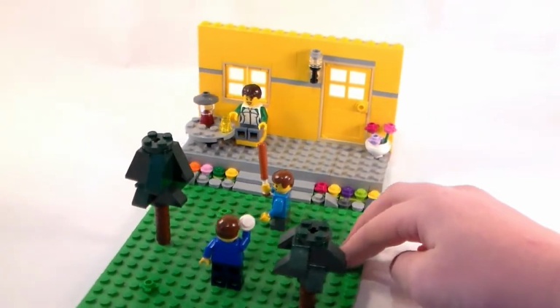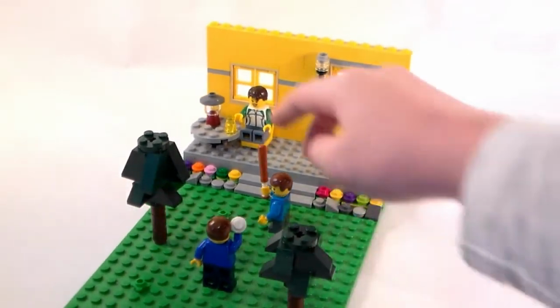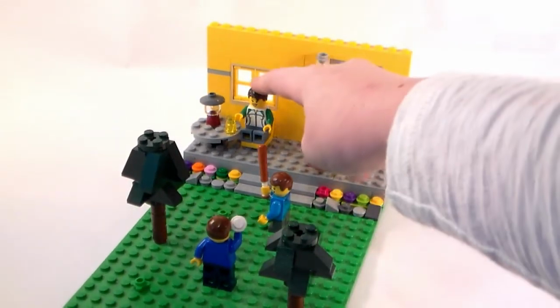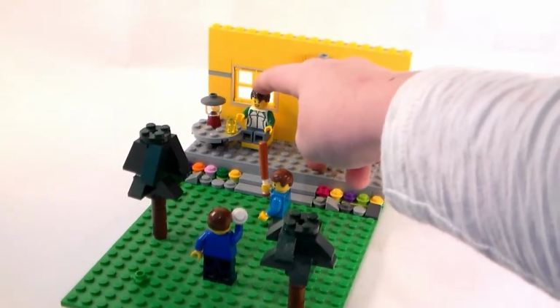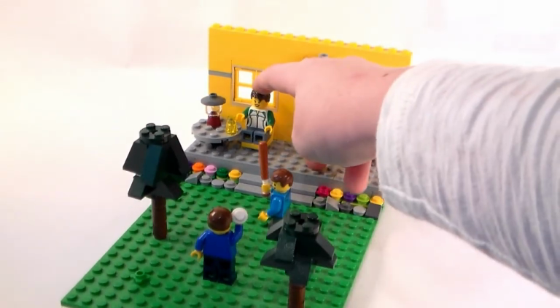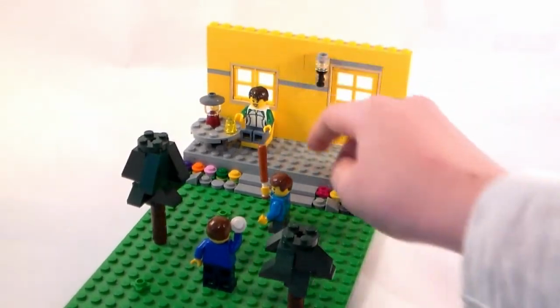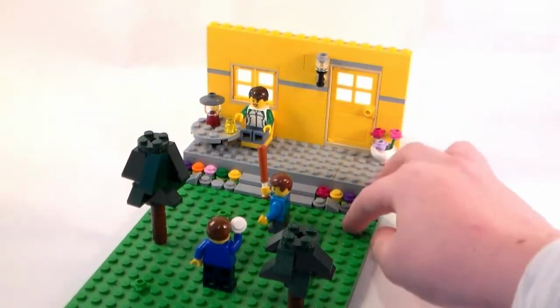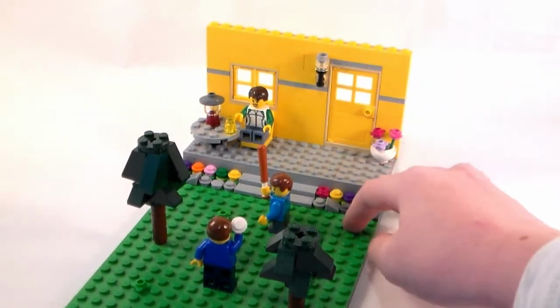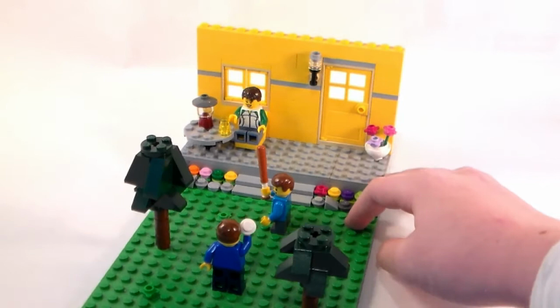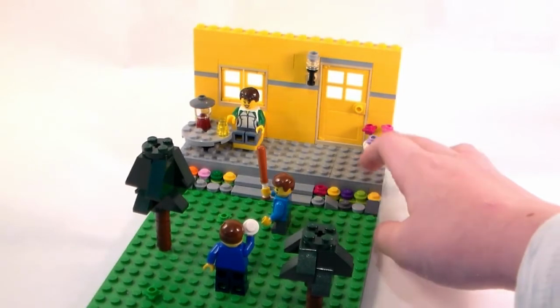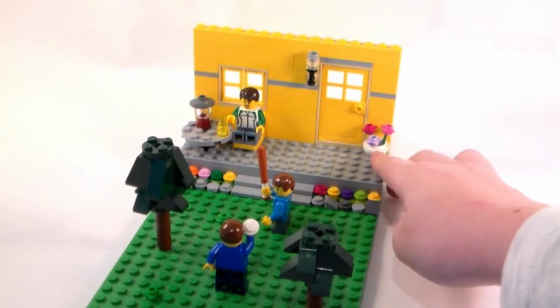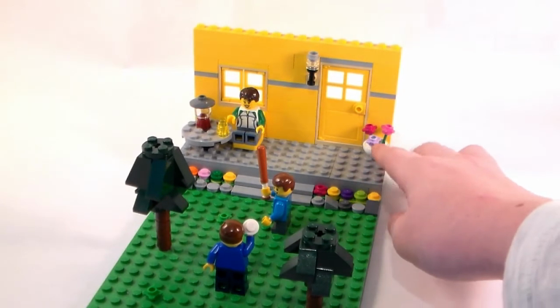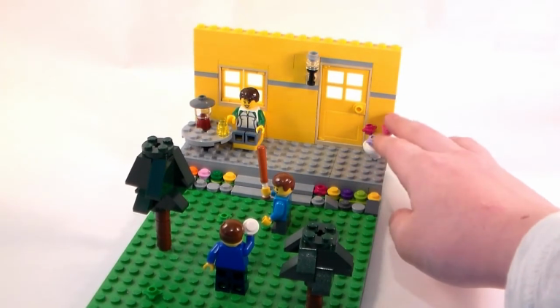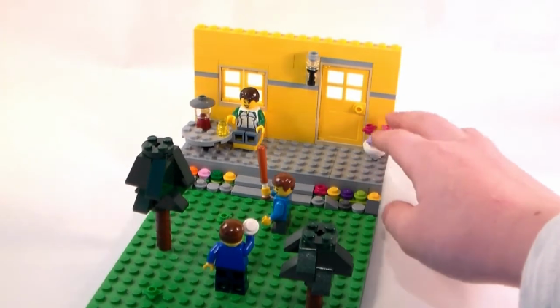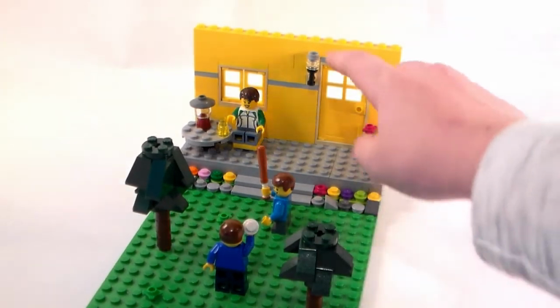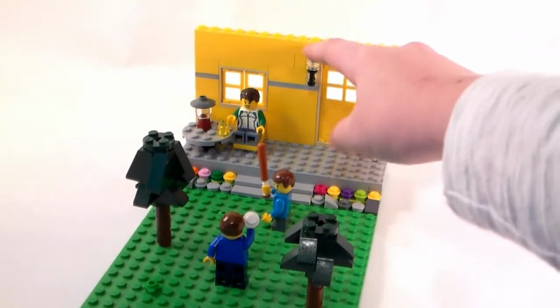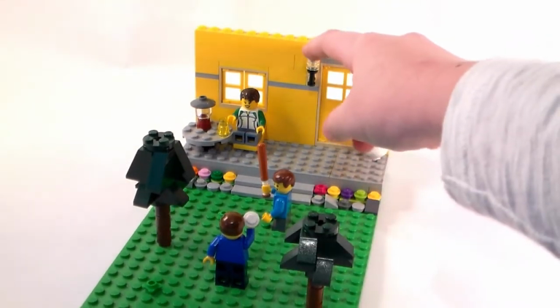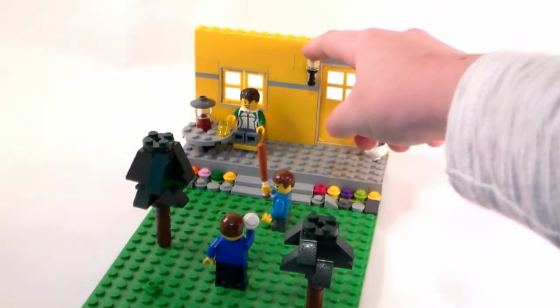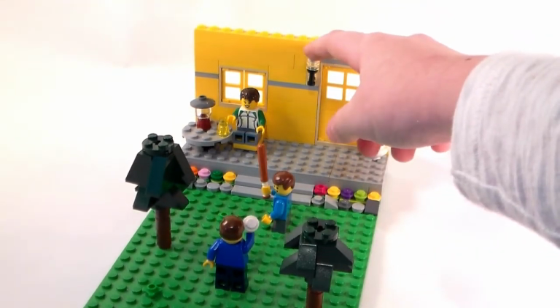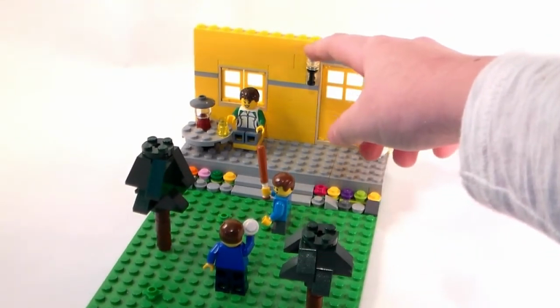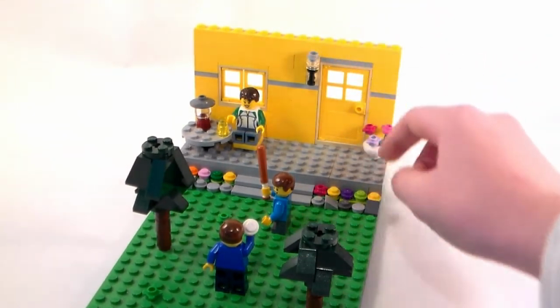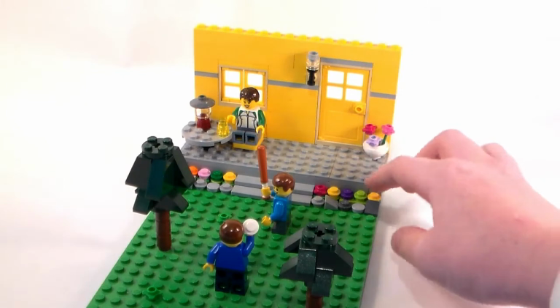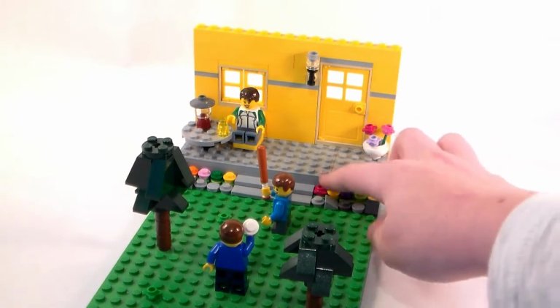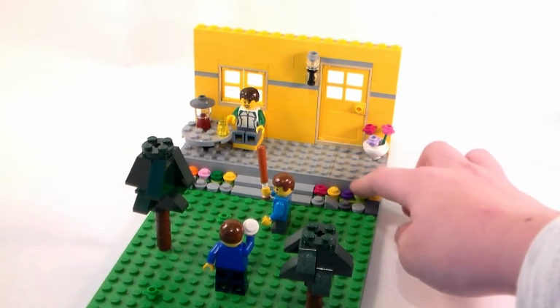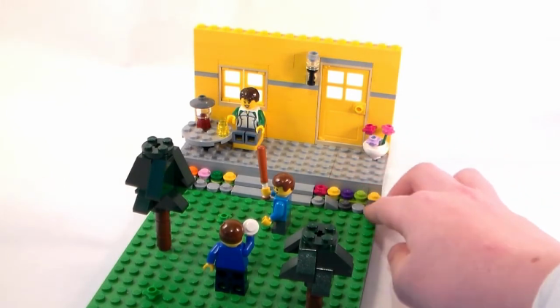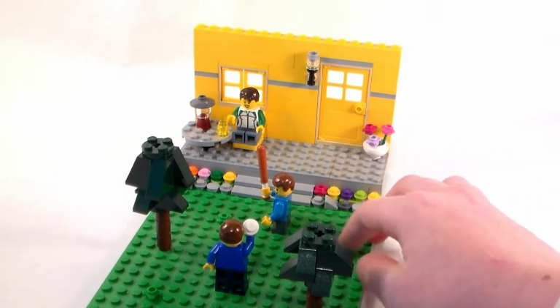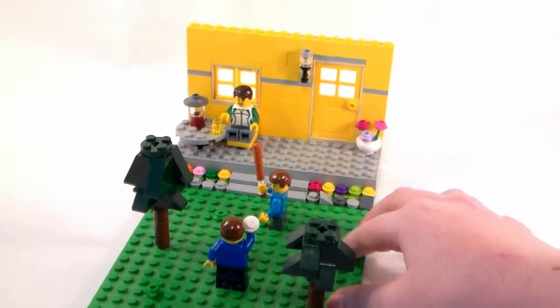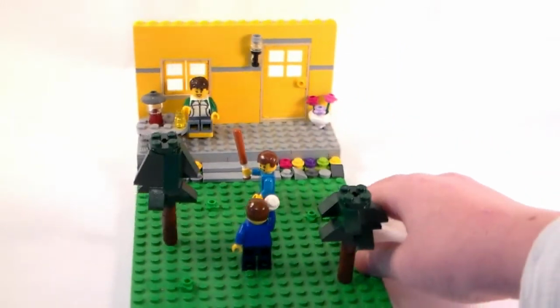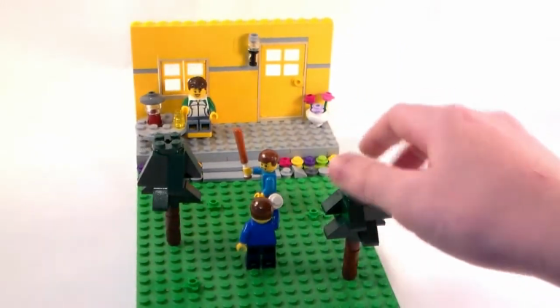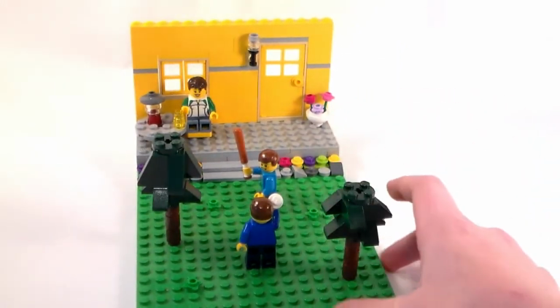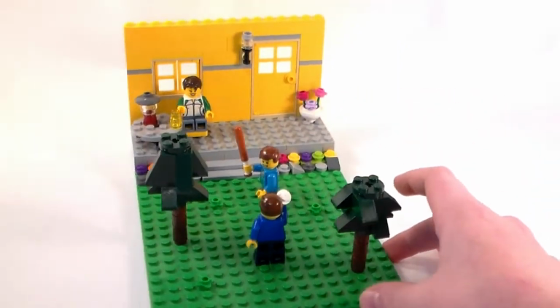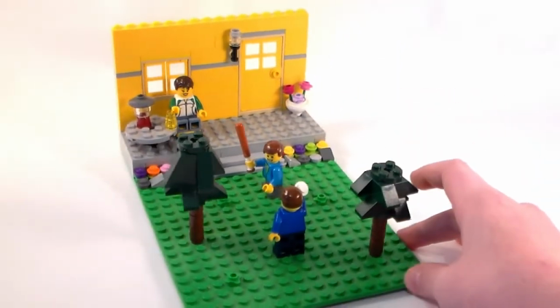Starting off in the back, we have the girl over there, like the mom. We got those plants in the corner which I really like, and then that lamp right next to the door, just to provide some light at night.